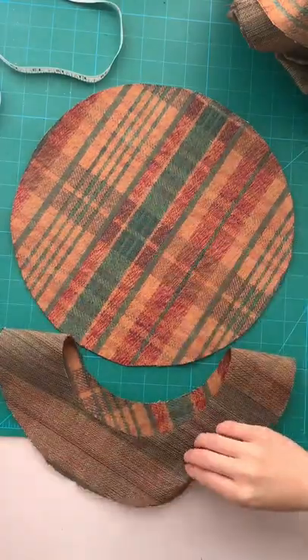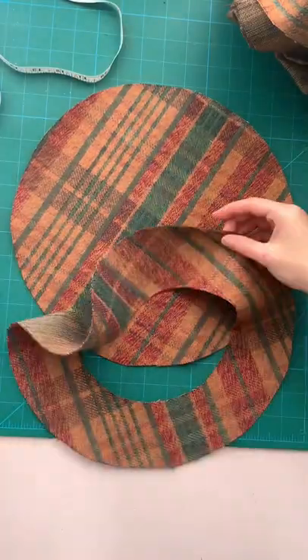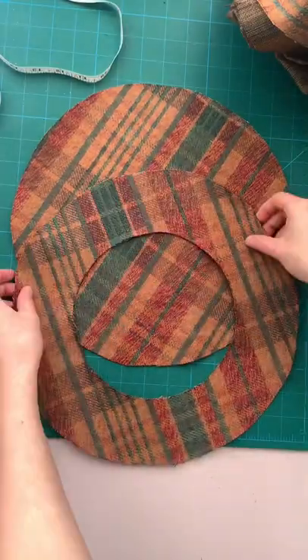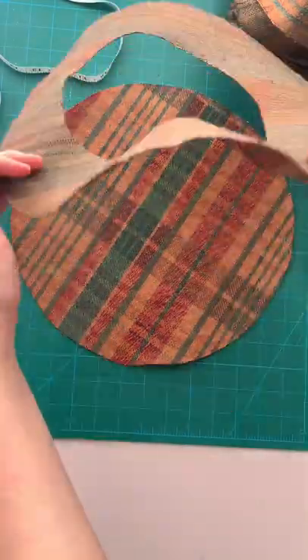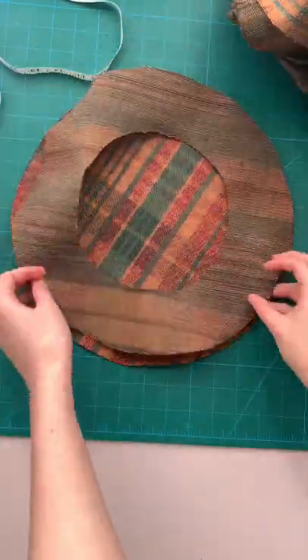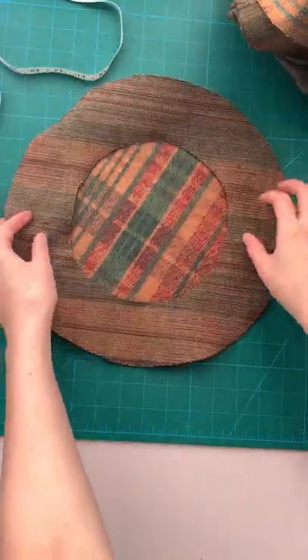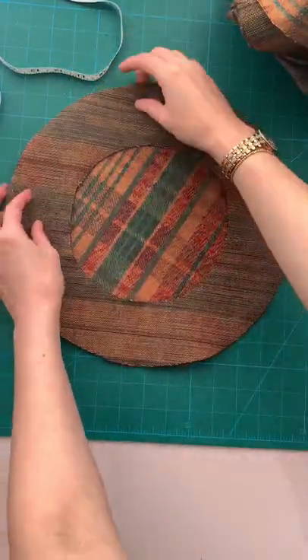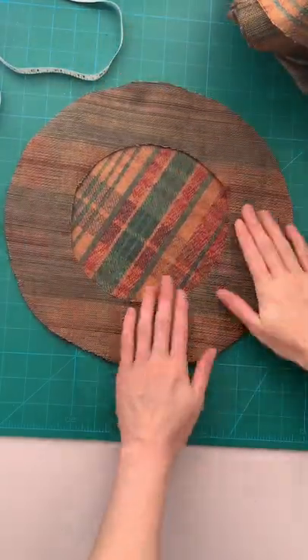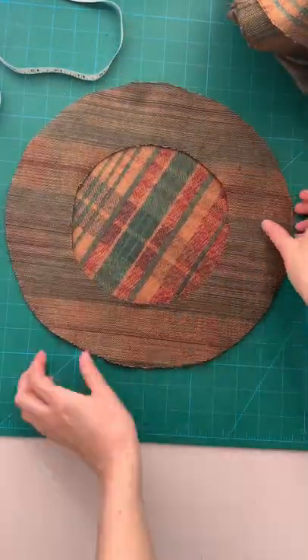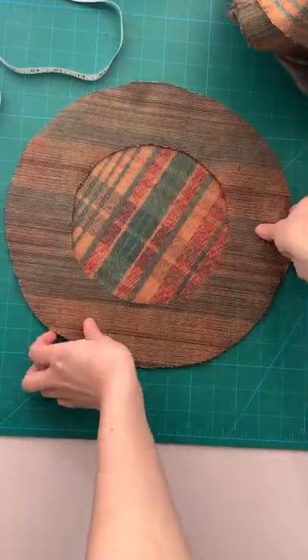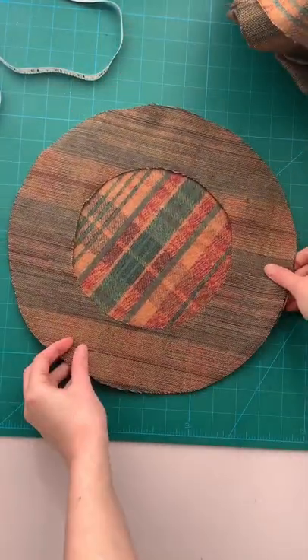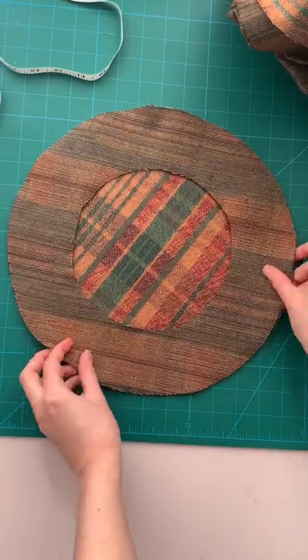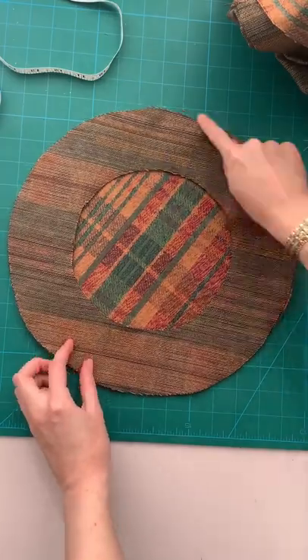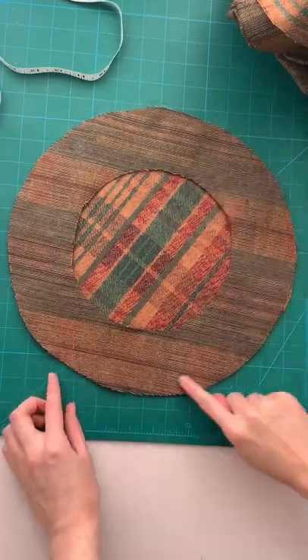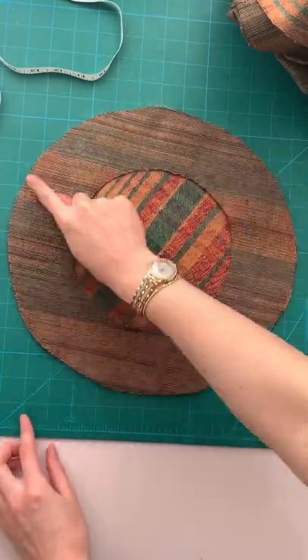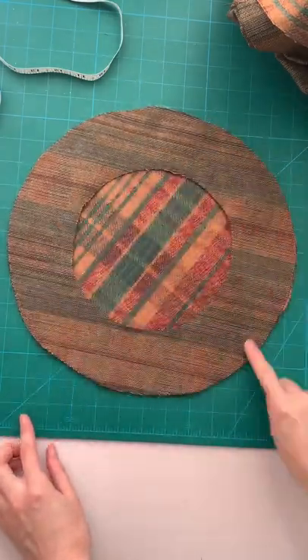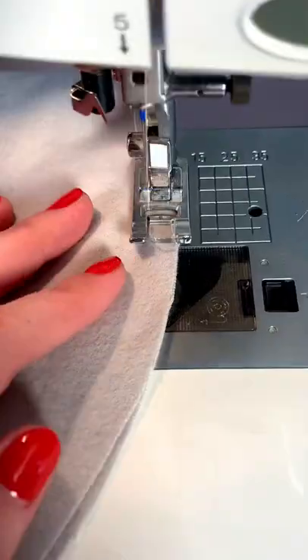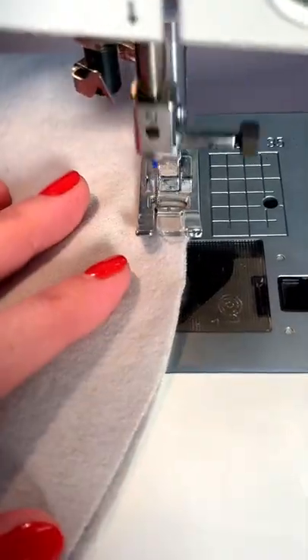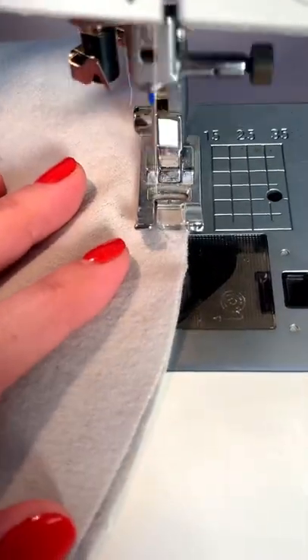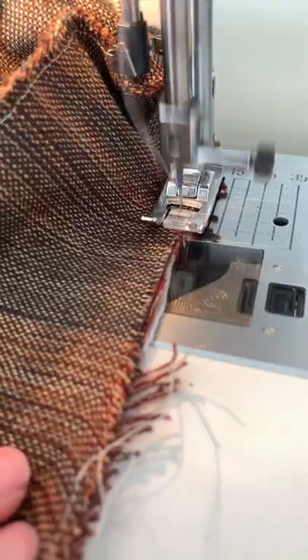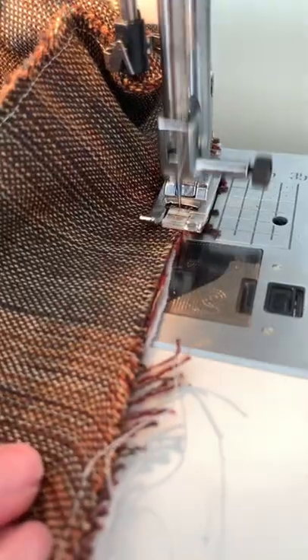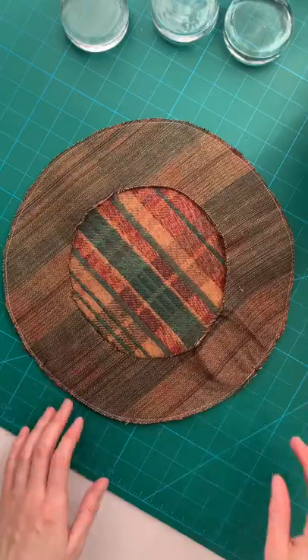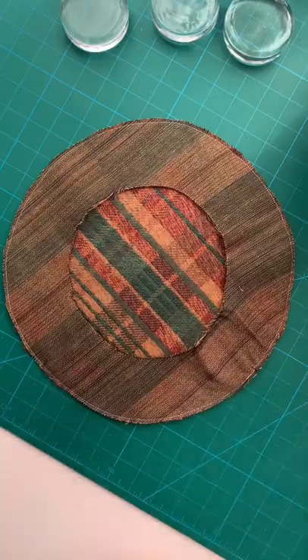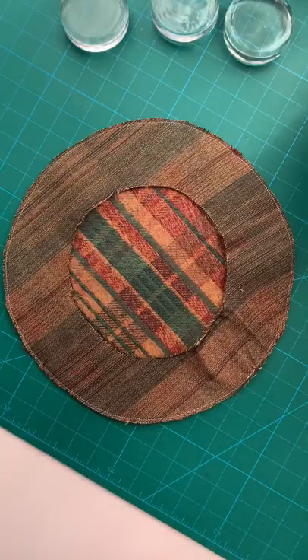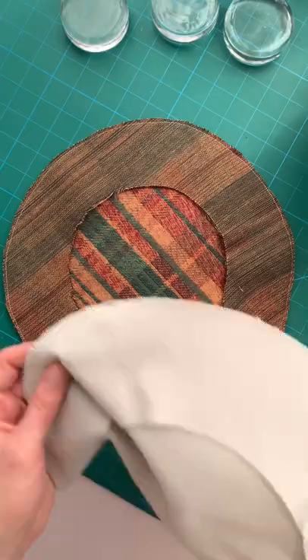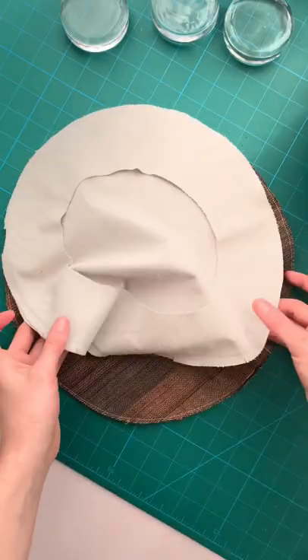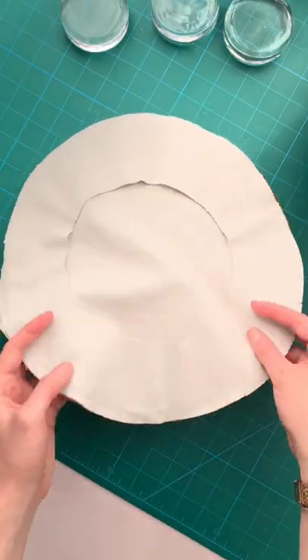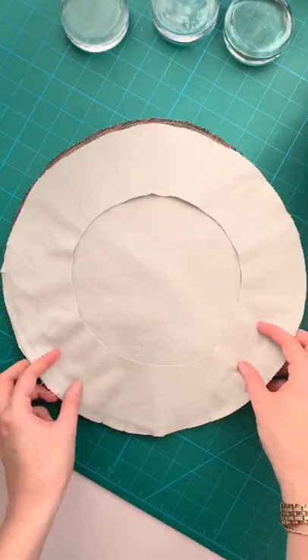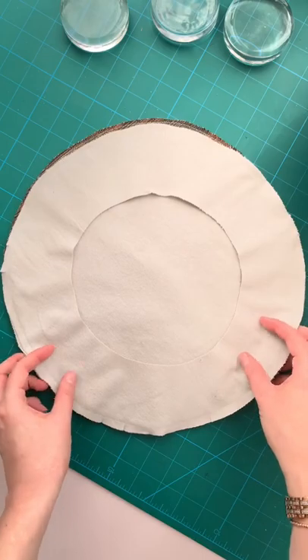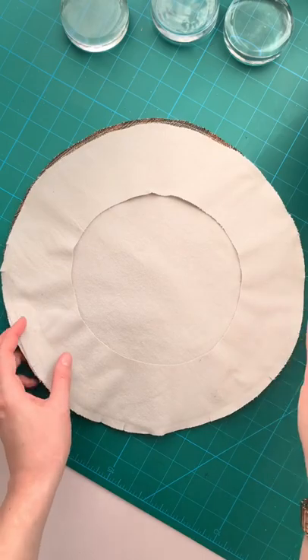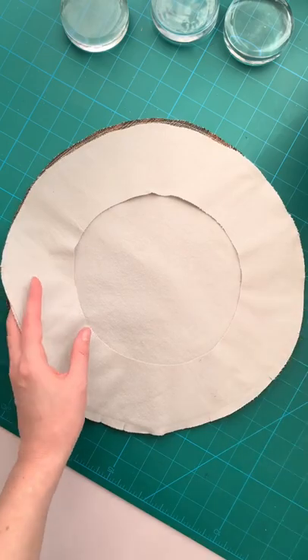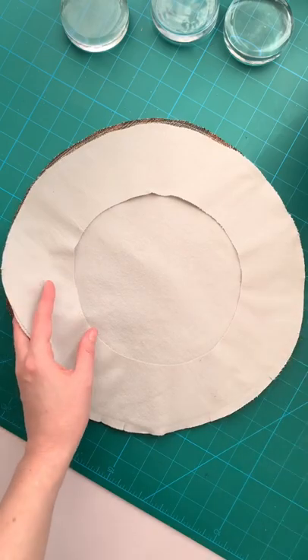Then sew the top to the bottom right sides together along the outer edge, and do that for both the lining and the shell. Turn the lining set right side out.